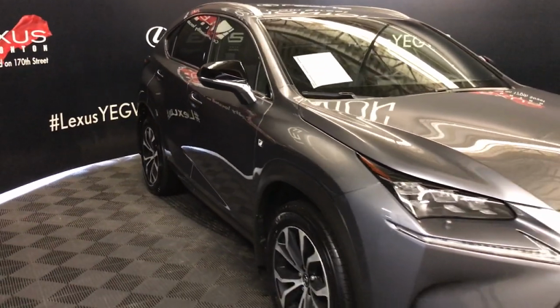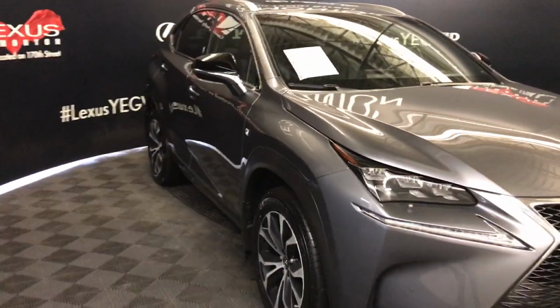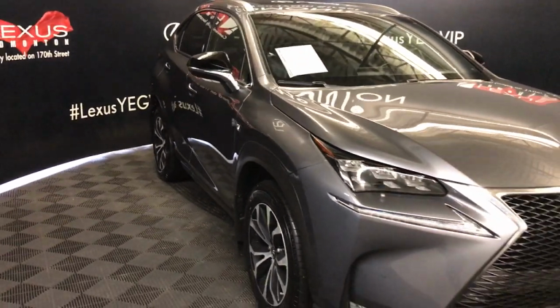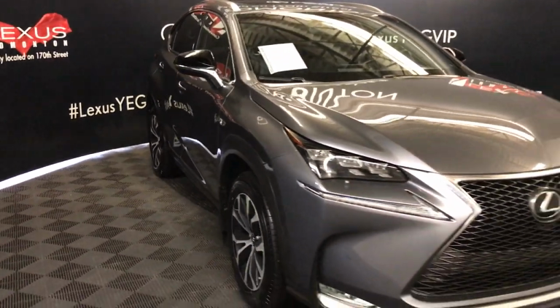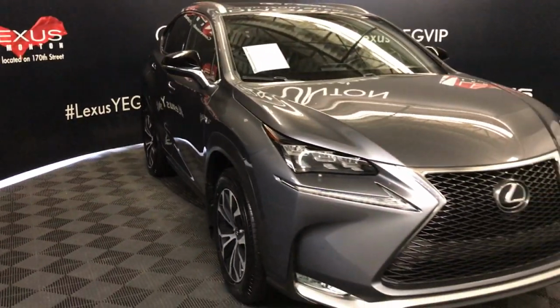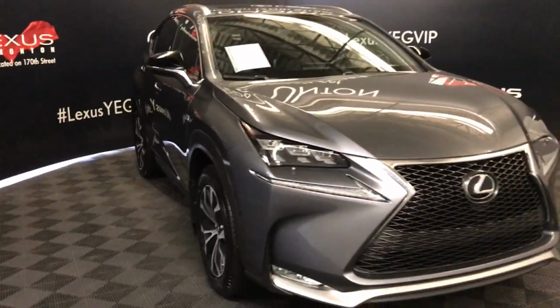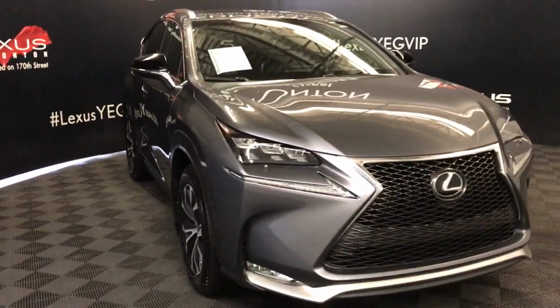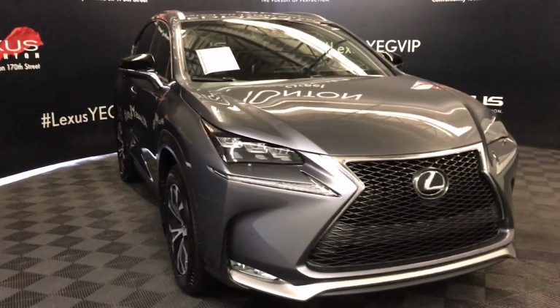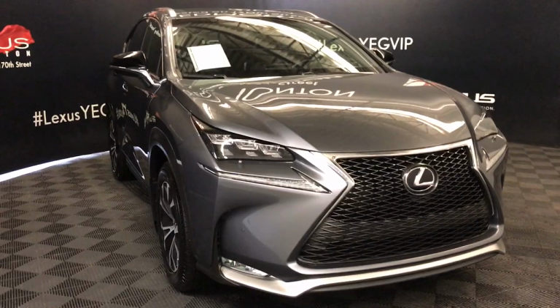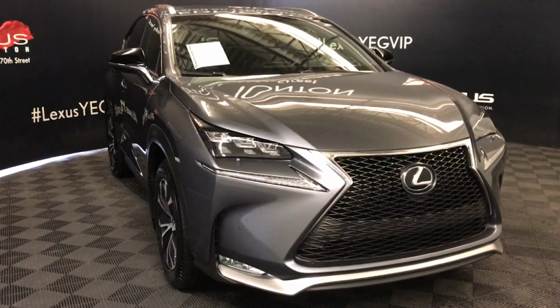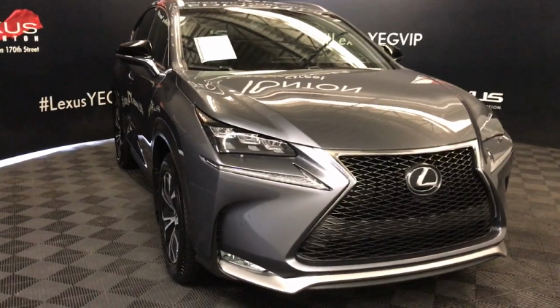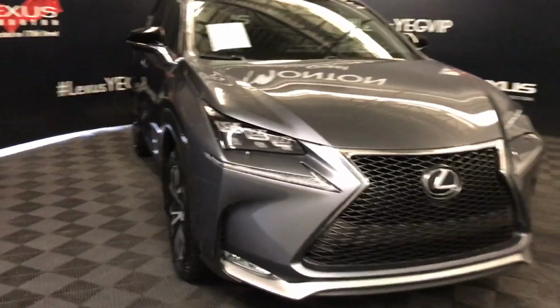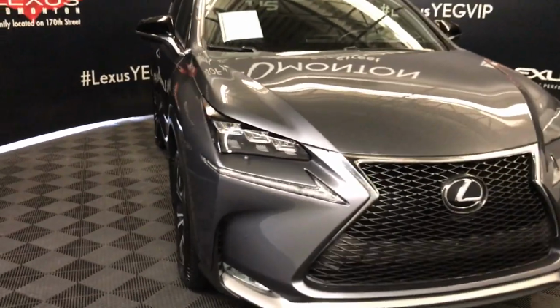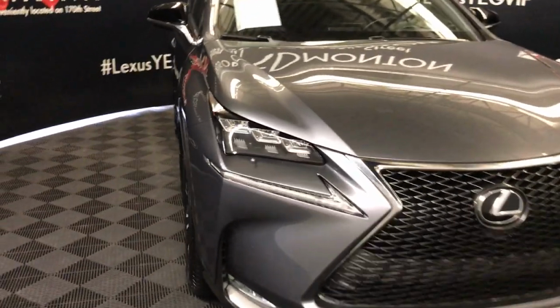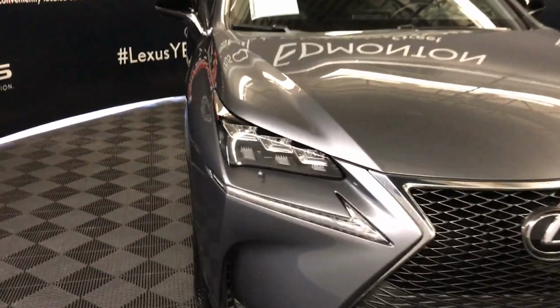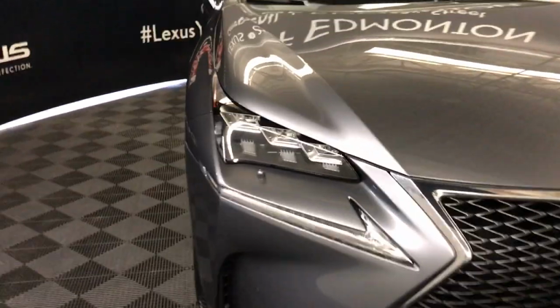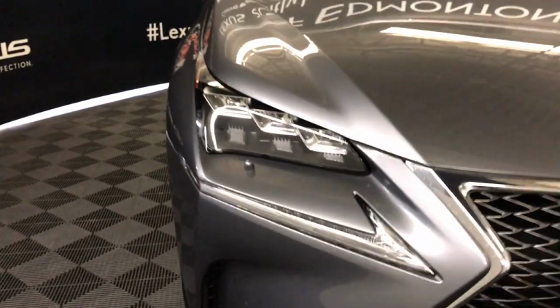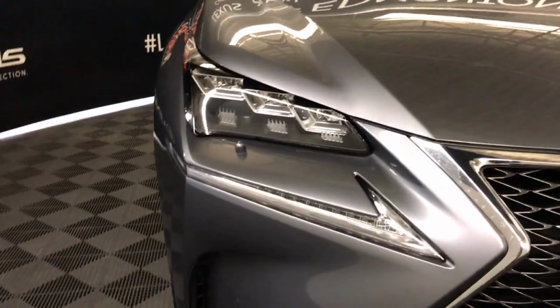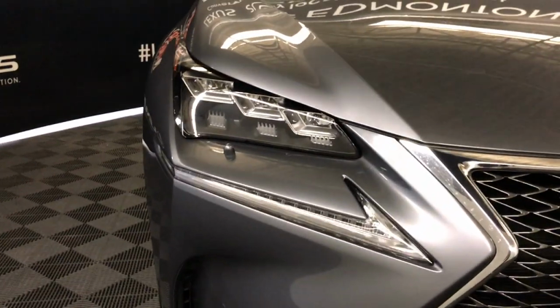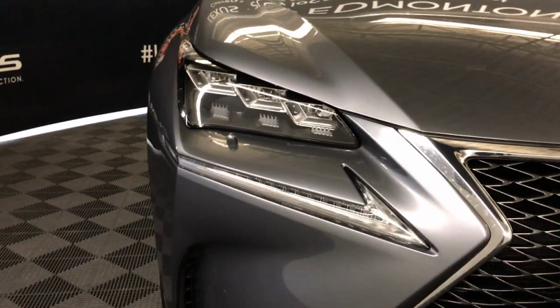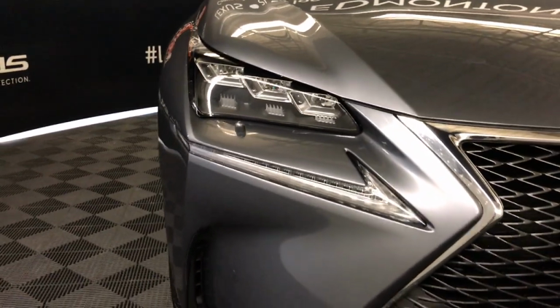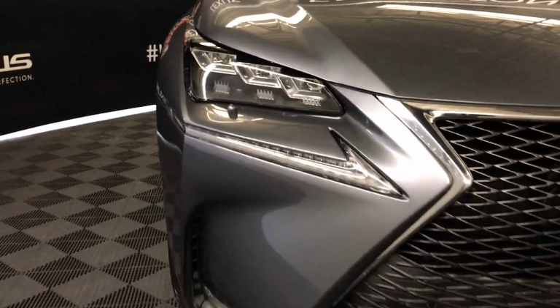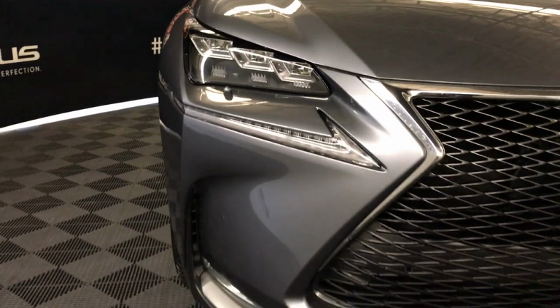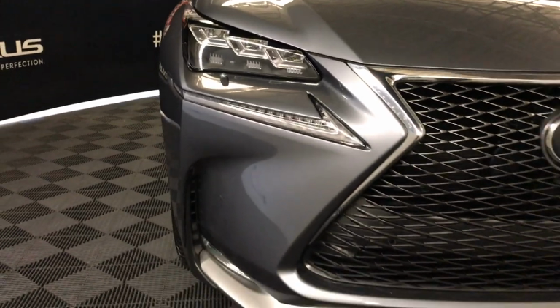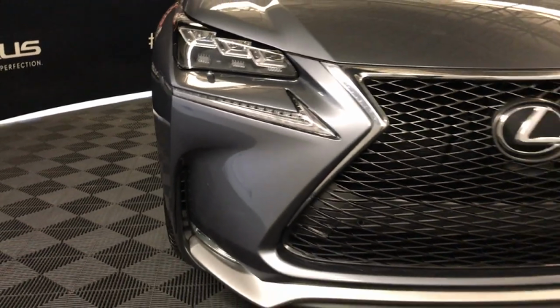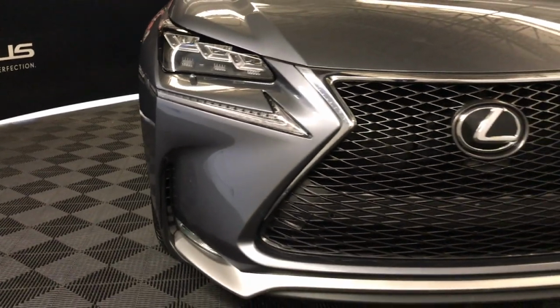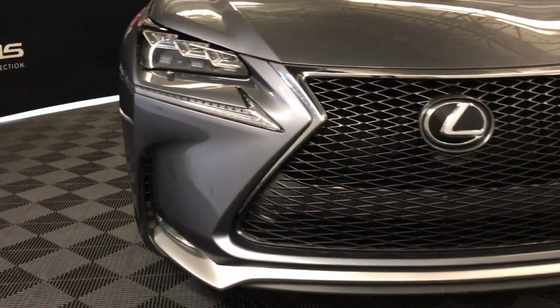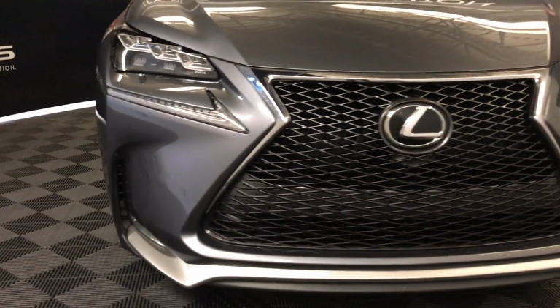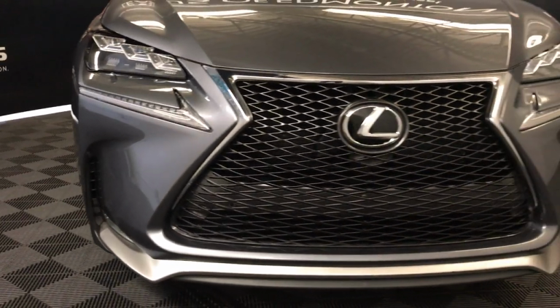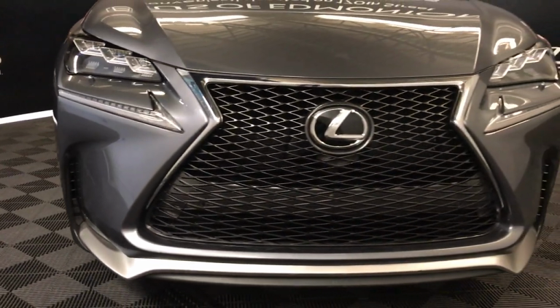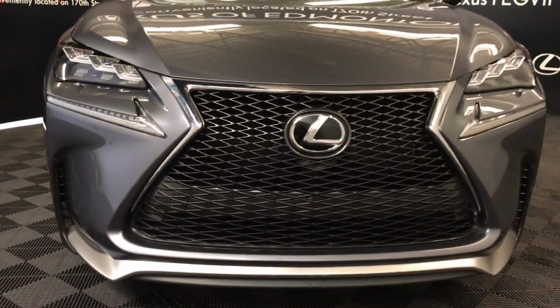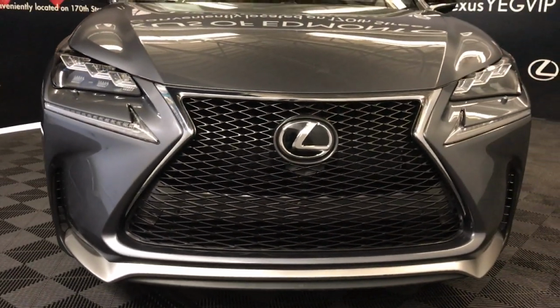Rain-sensing wipers, automatic high beam feature, premium LED headlamps with headlamp washers, LED daytime running strip lights, fog lights, cornering lamps, clearance sensors and so much more.